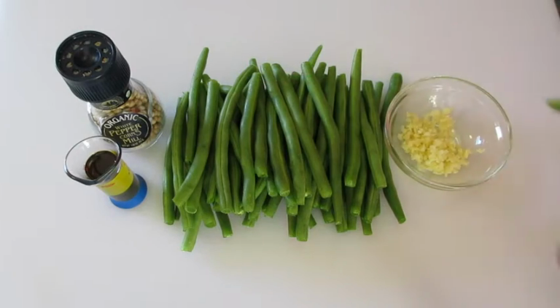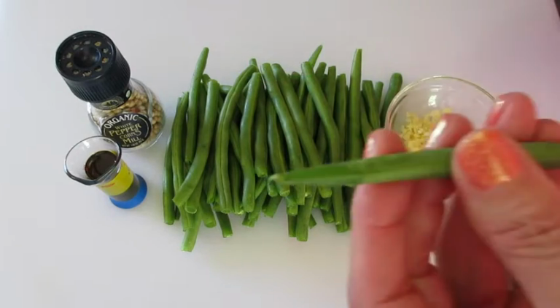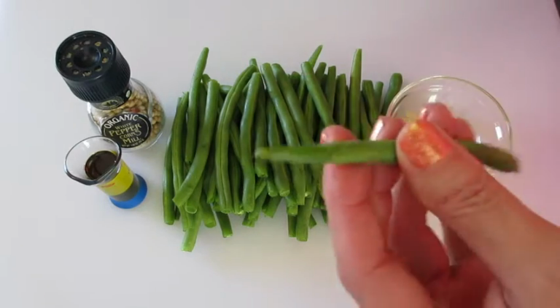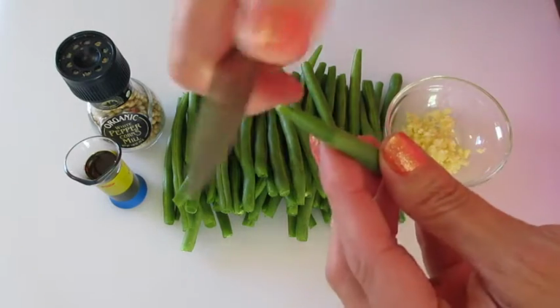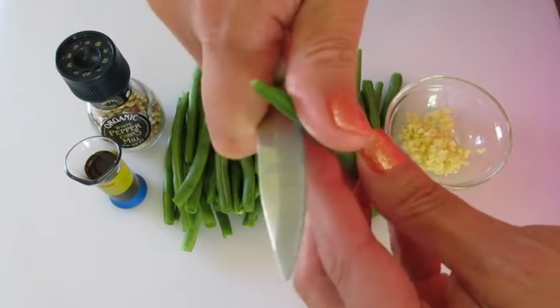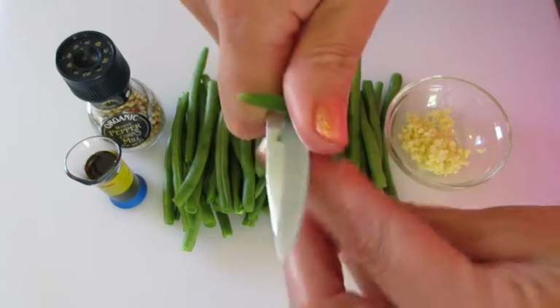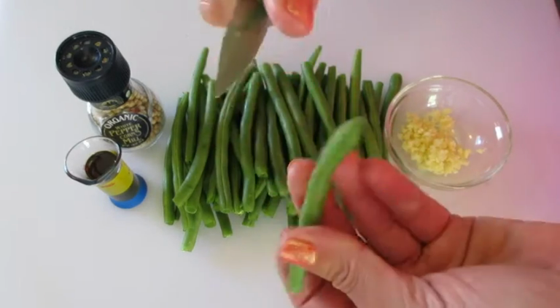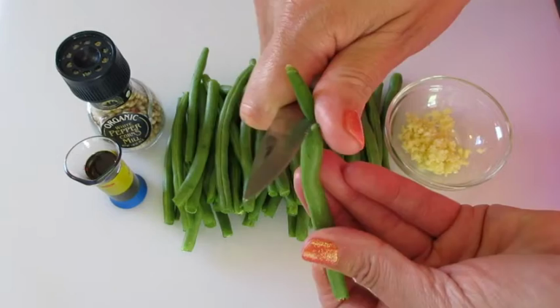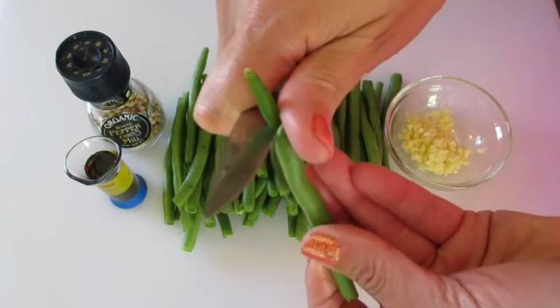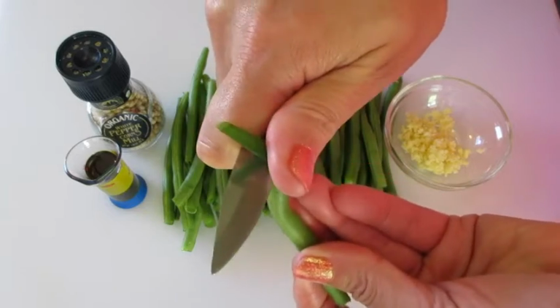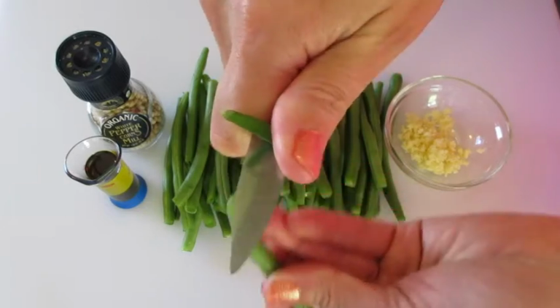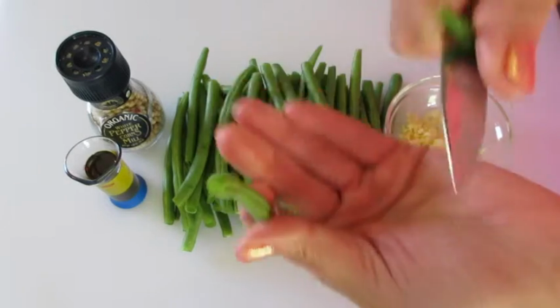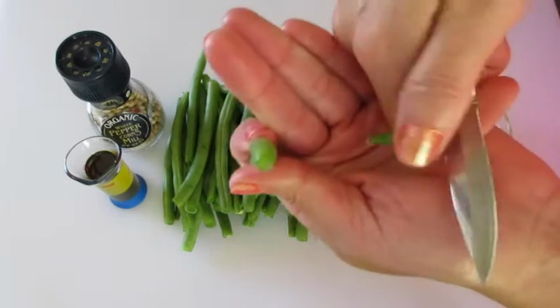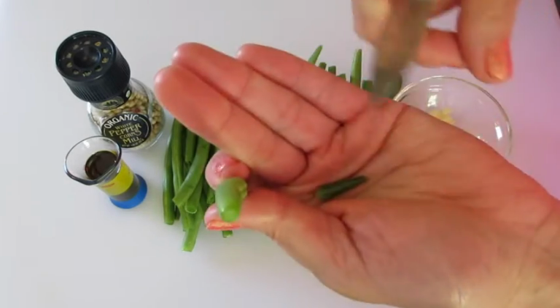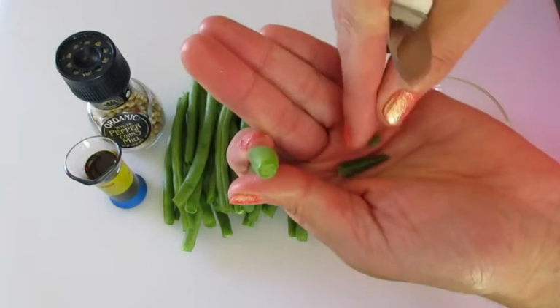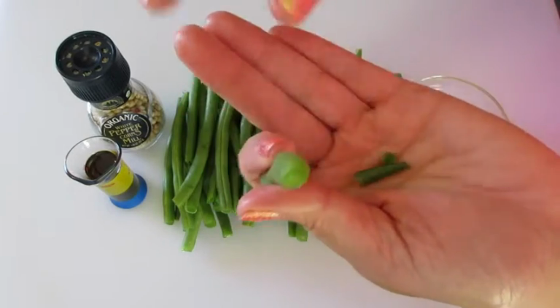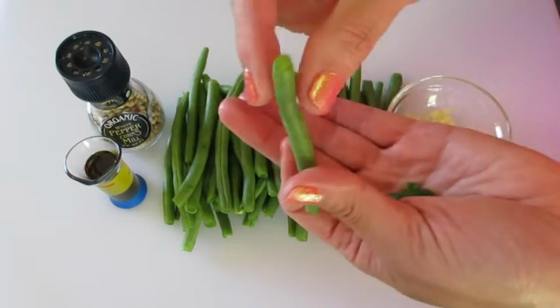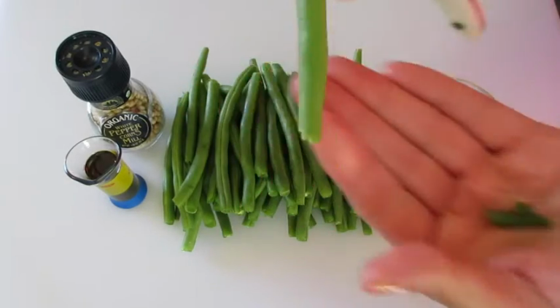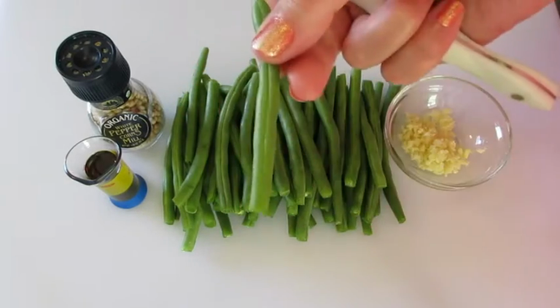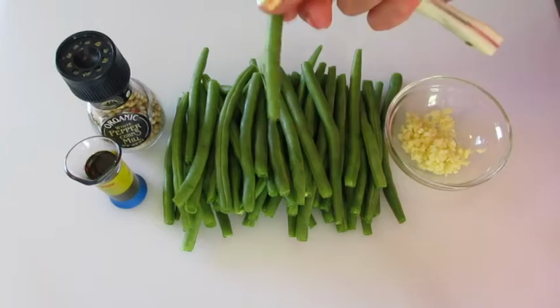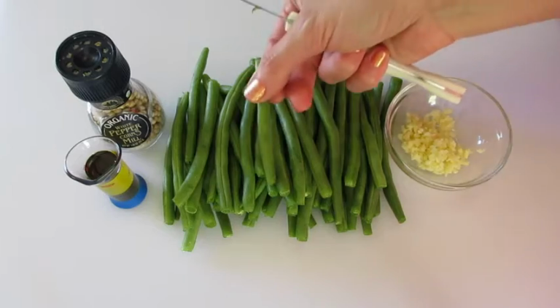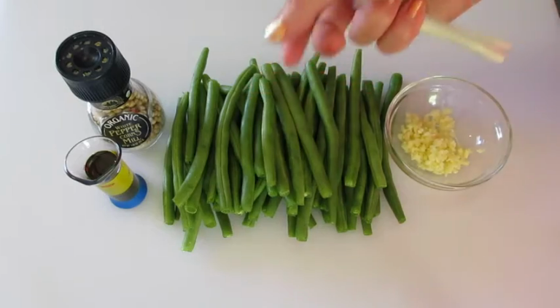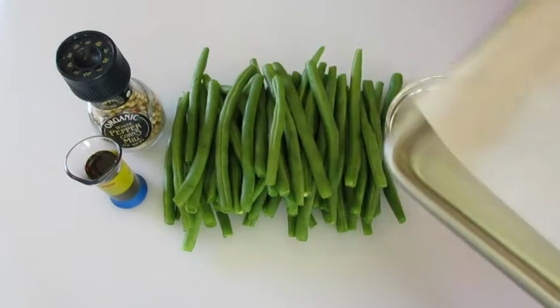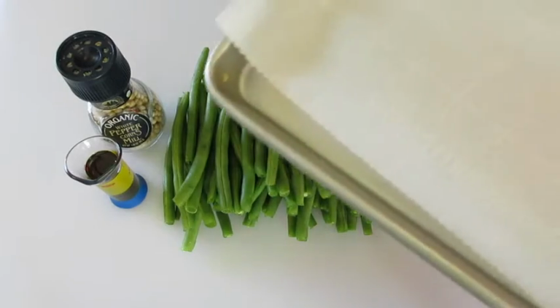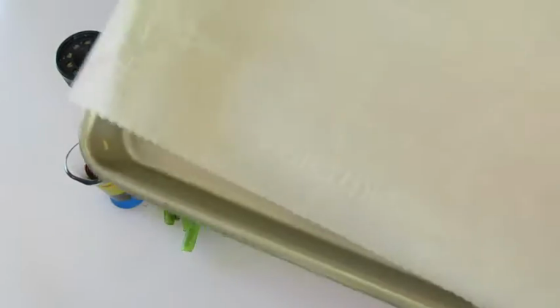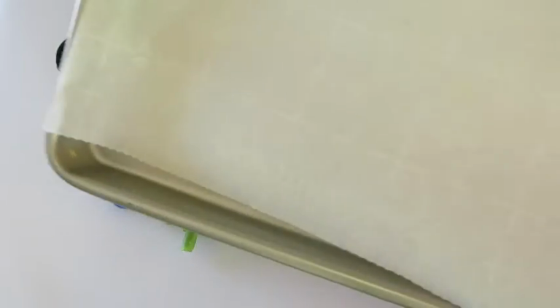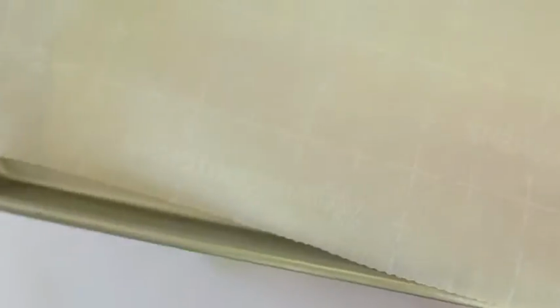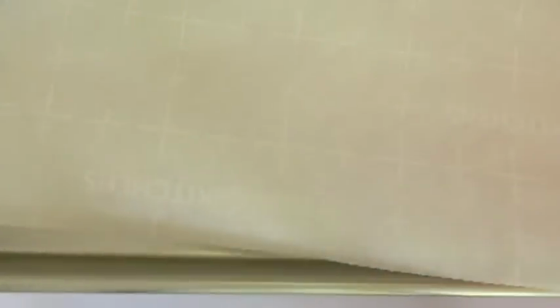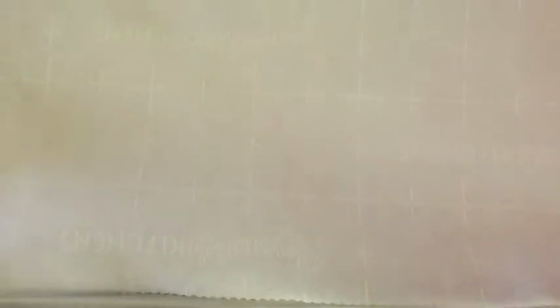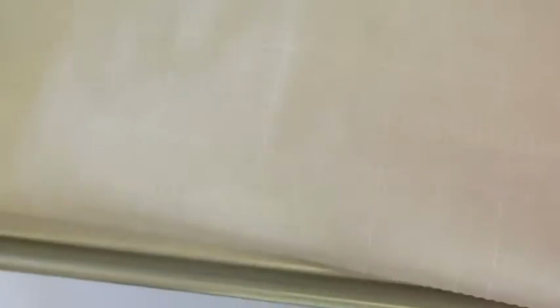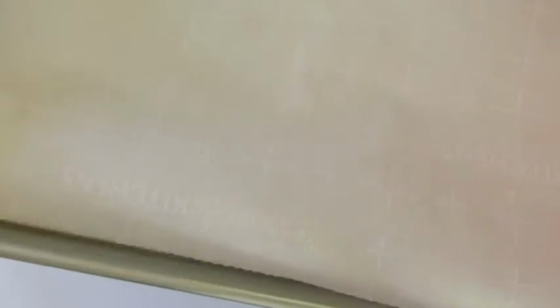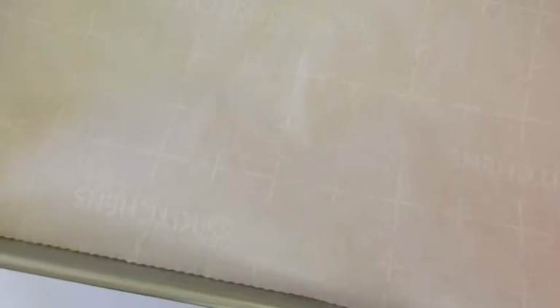I've removed the ends by just using a paring knife. You want to discard the ends. Of course you use your green bean here.